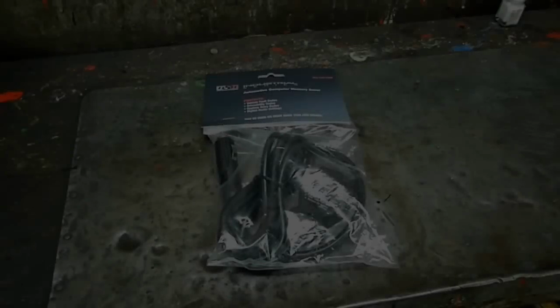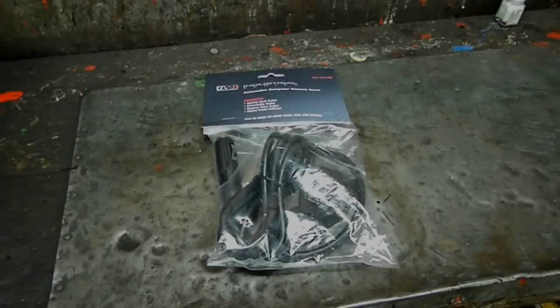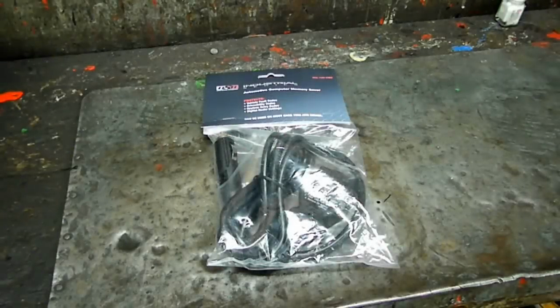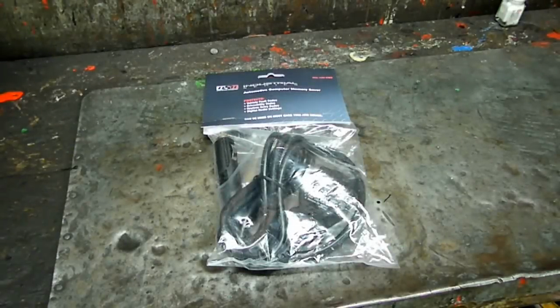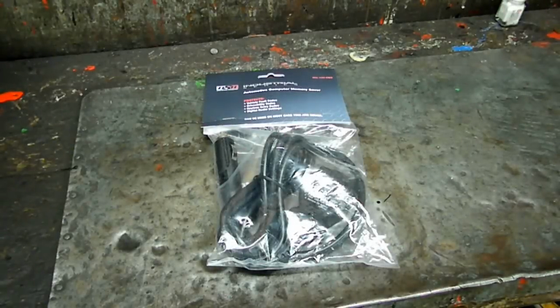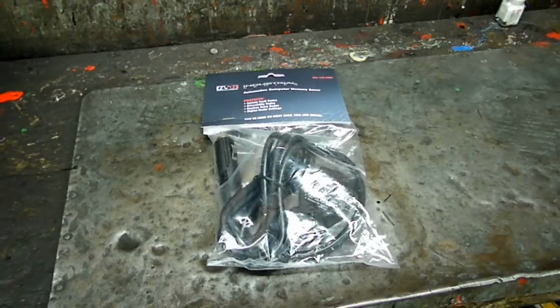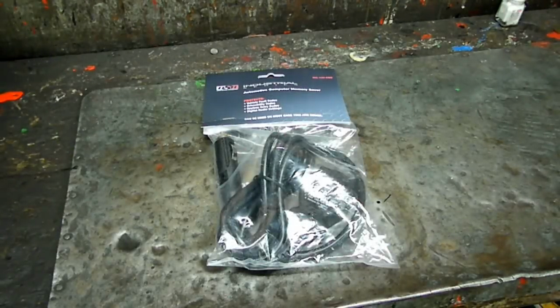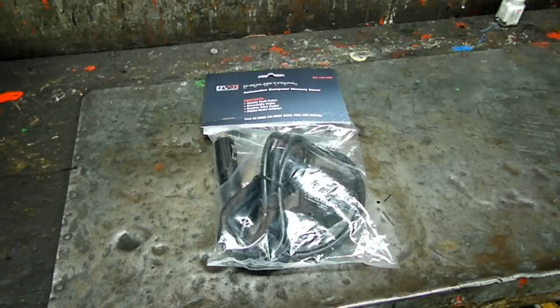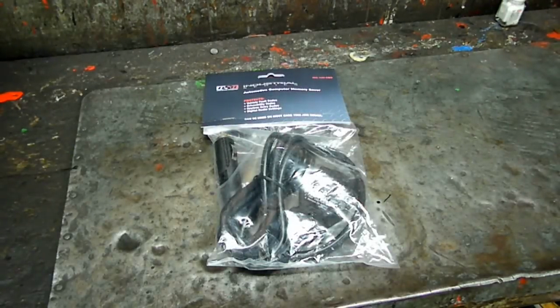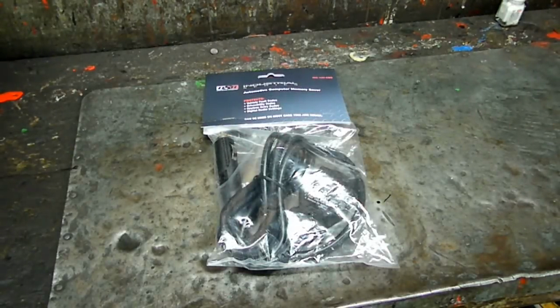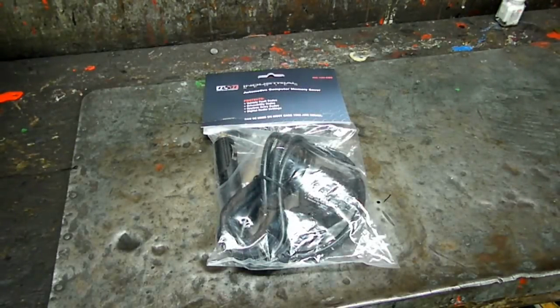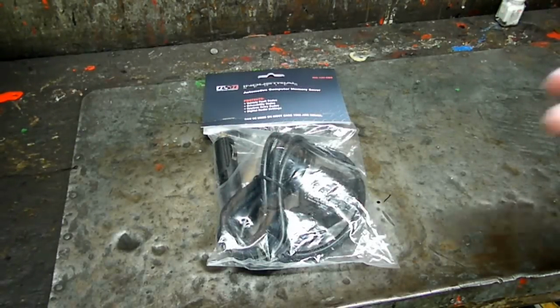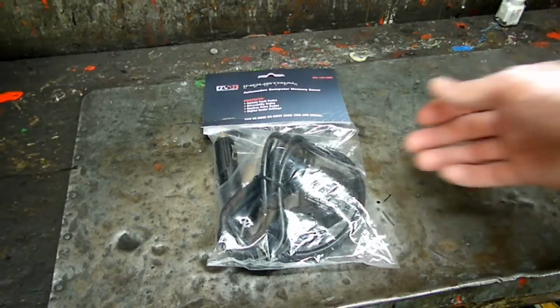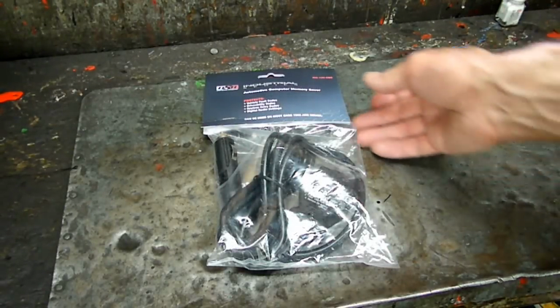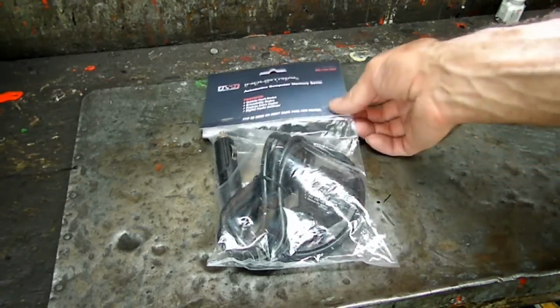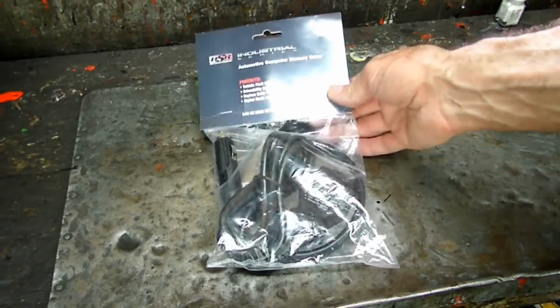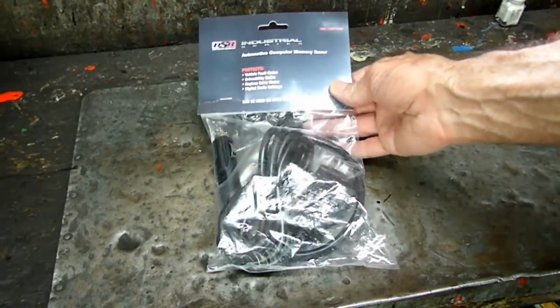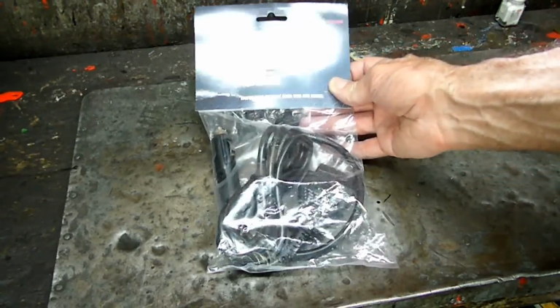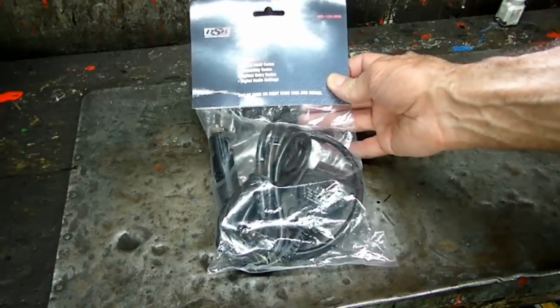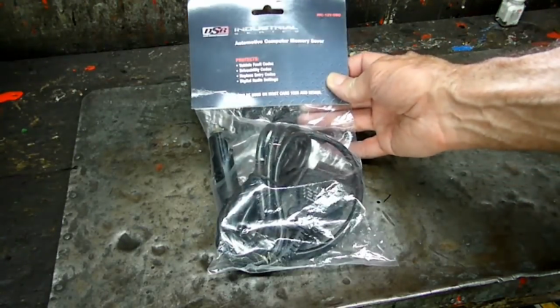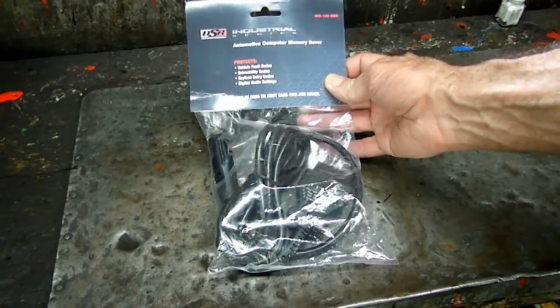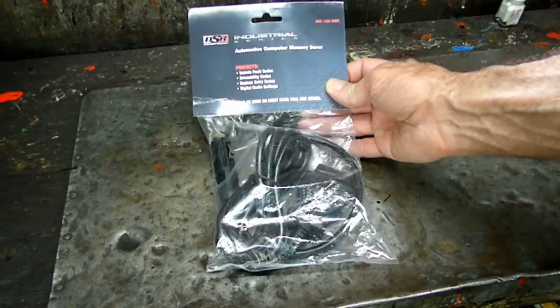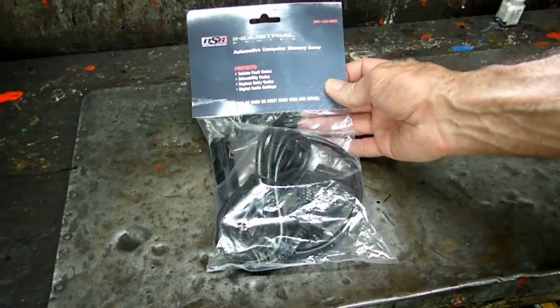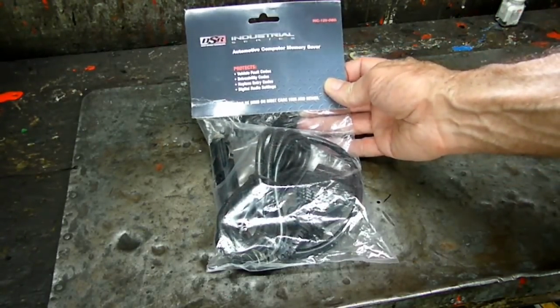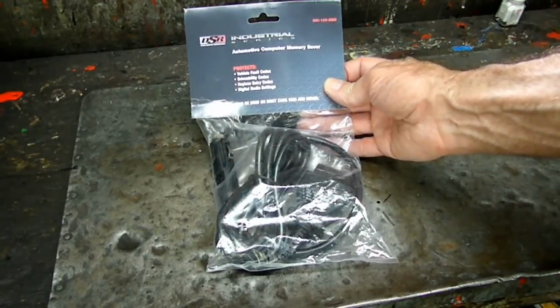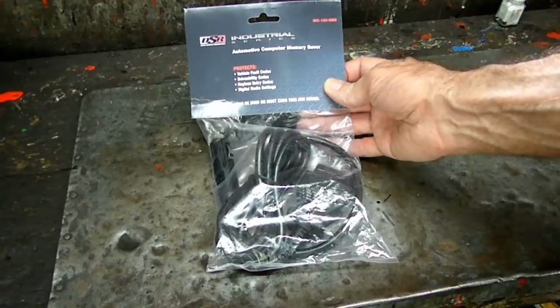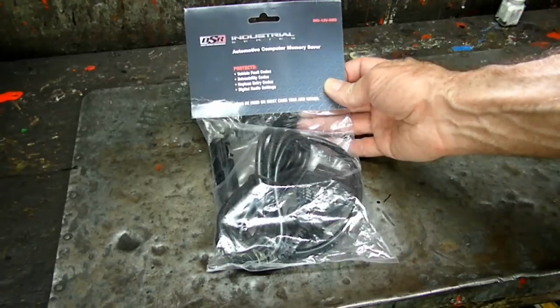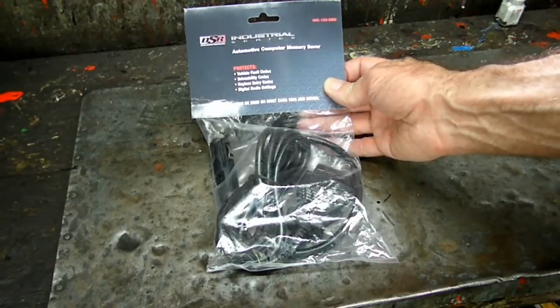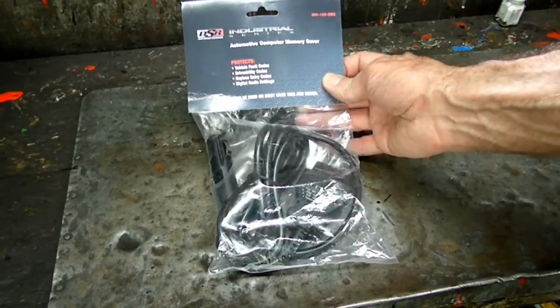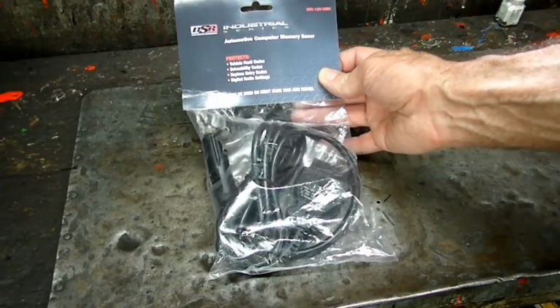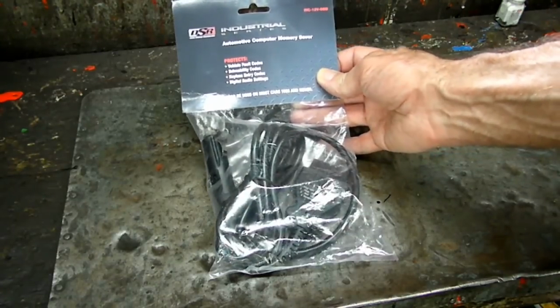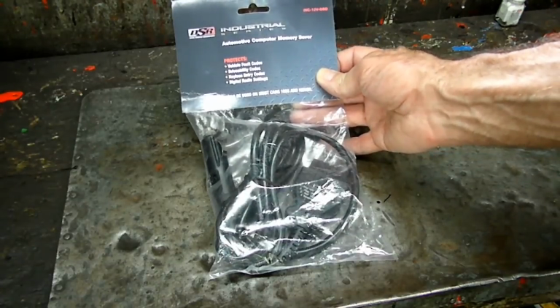This is a video by Rich Pin. I got a neat little tool for you guys today. This is an OBD2 memory saver.